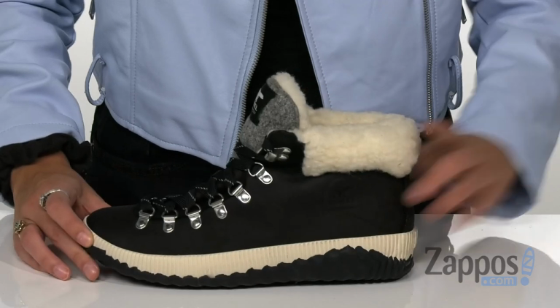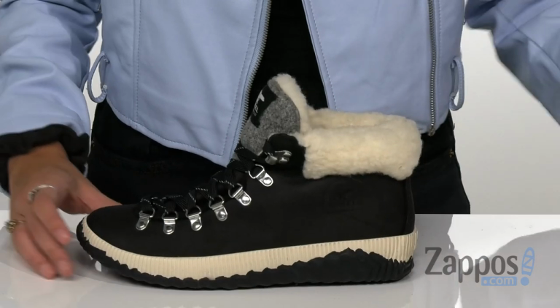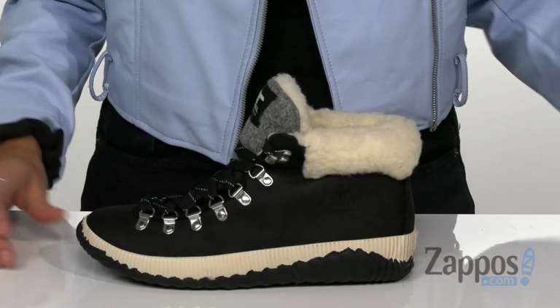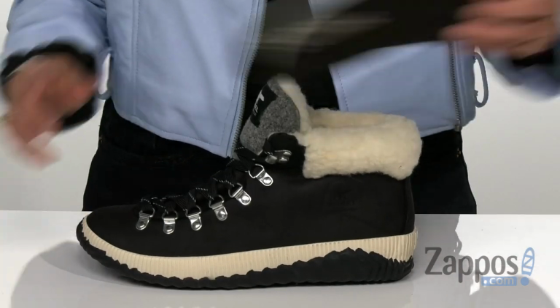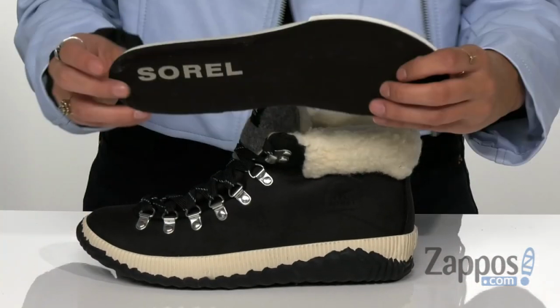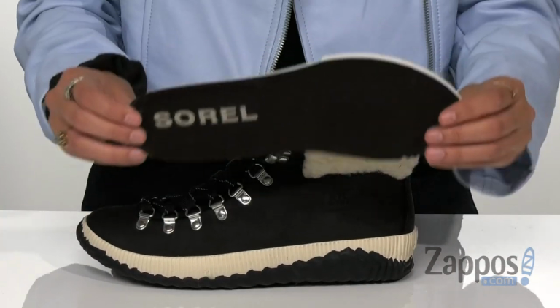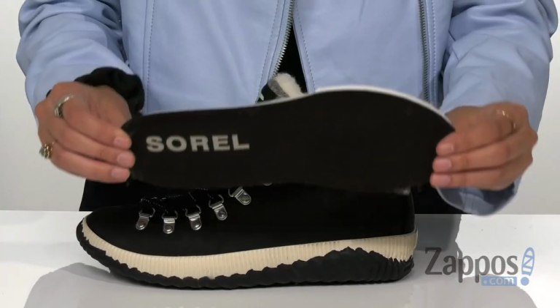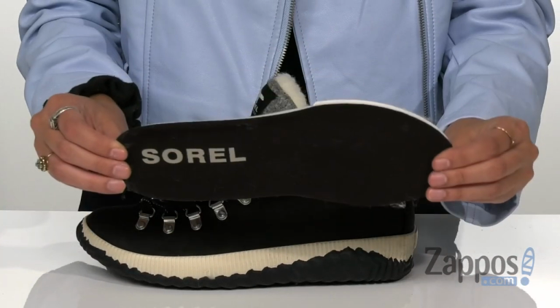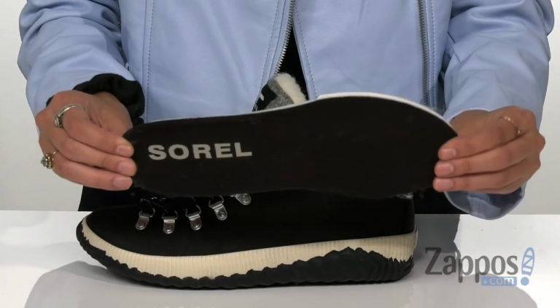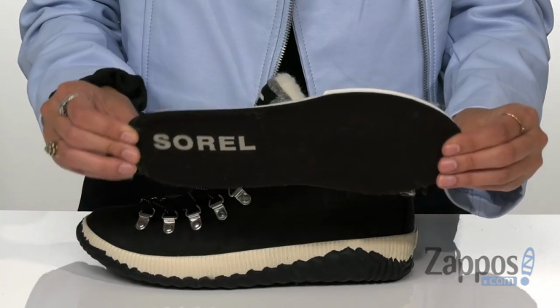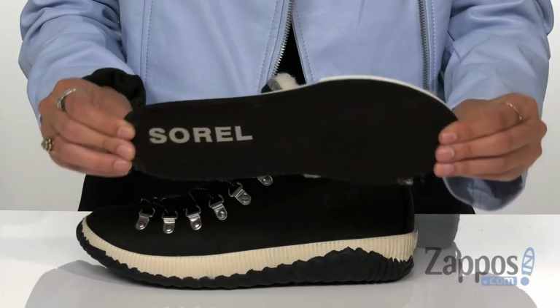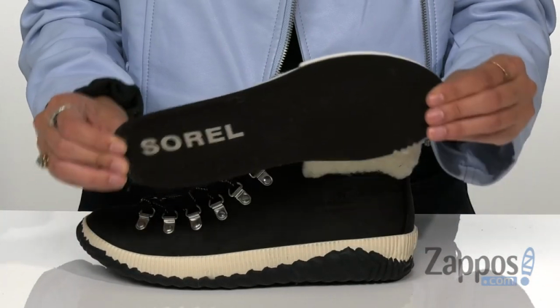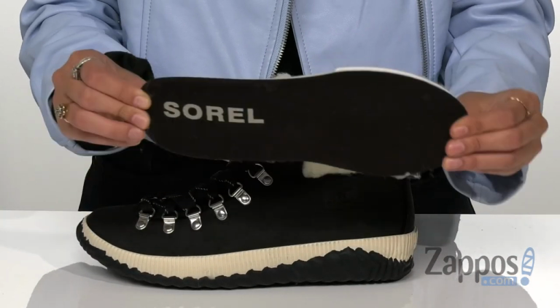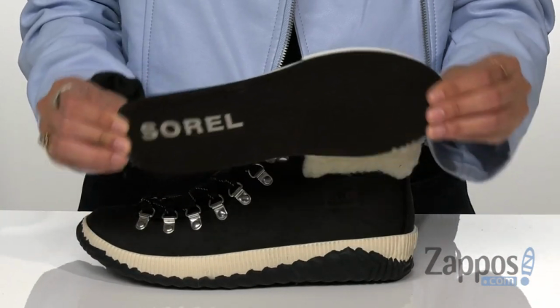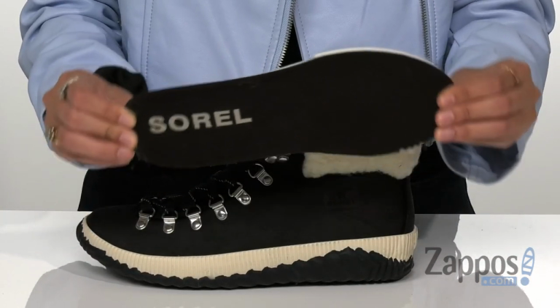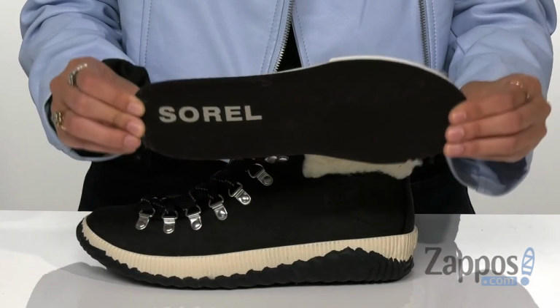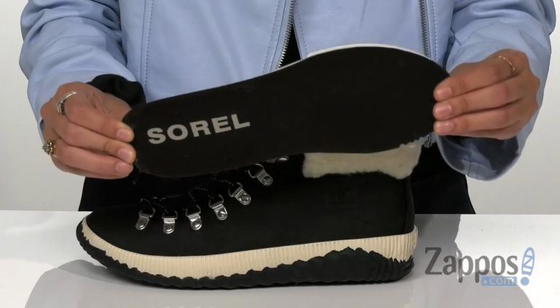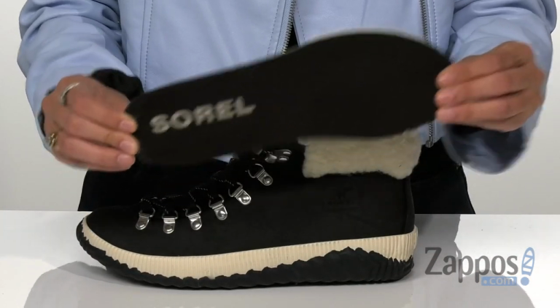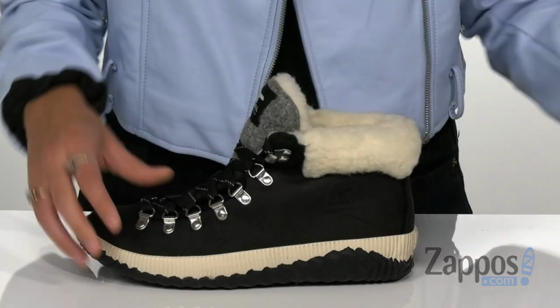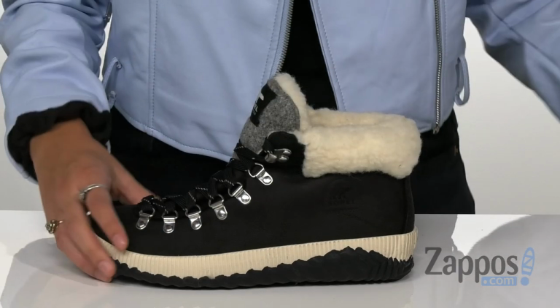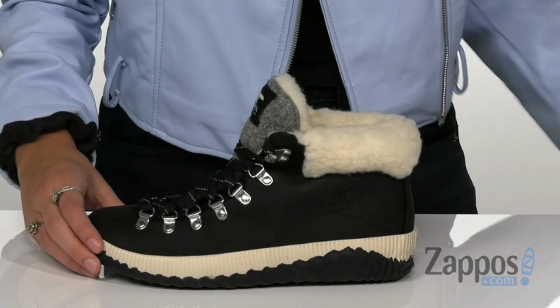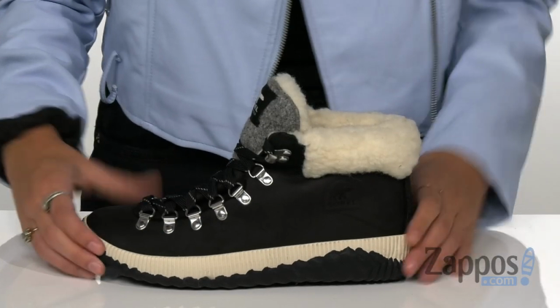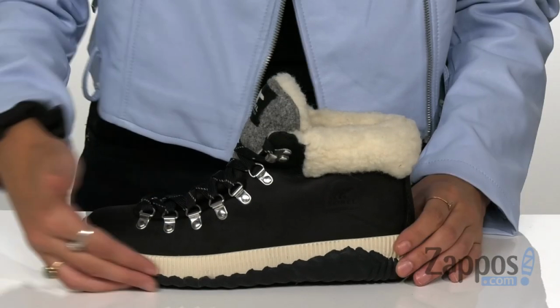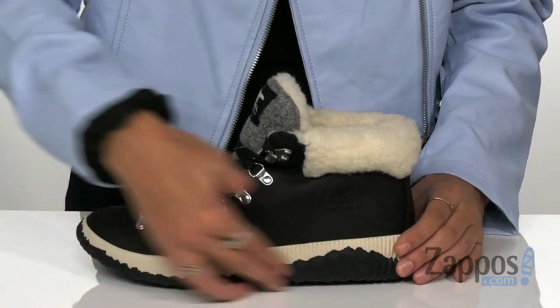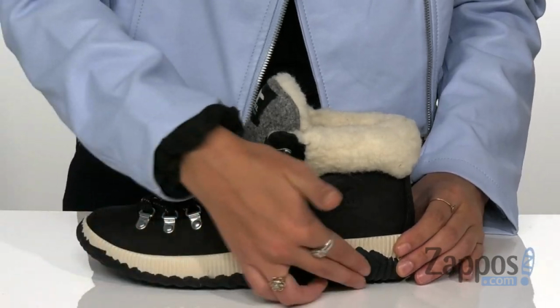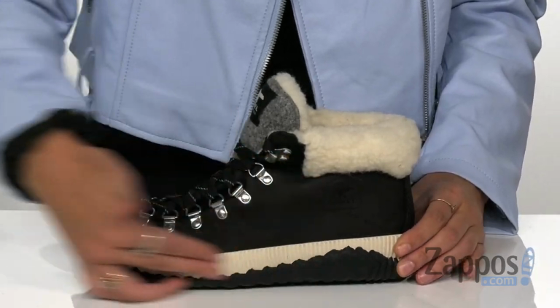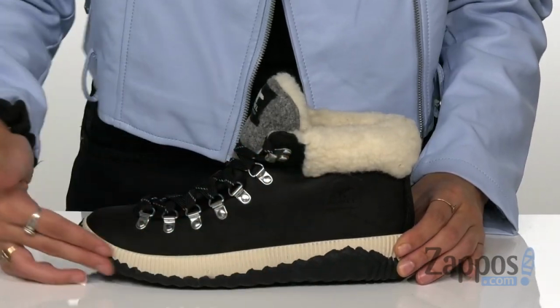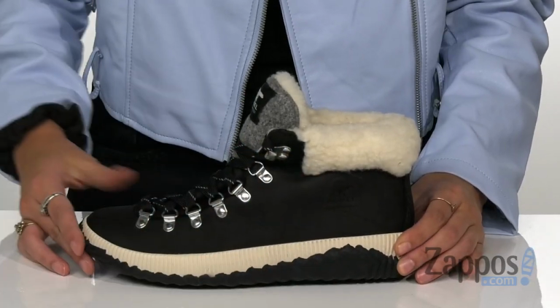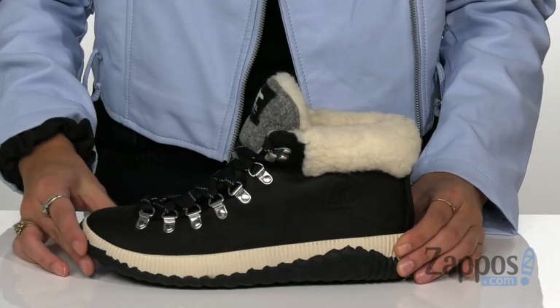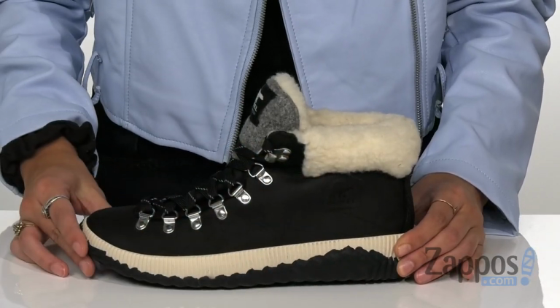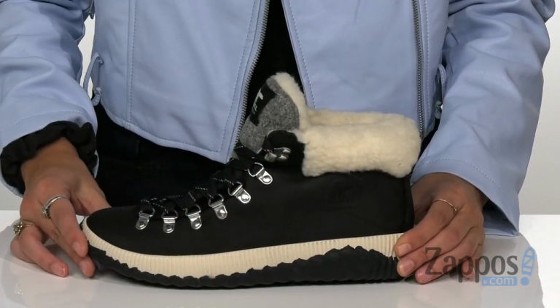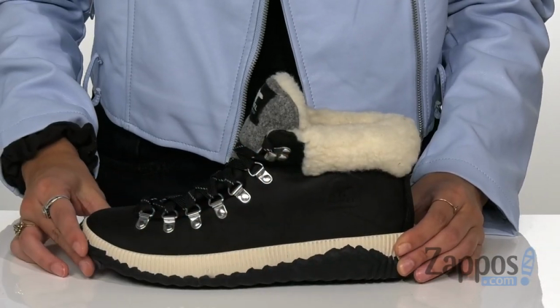There's also a removable EVA footbed with a microfleece top cover for excellent underfoot comfort. There's a vulcanized rubber midsole for added support and shock absorption.